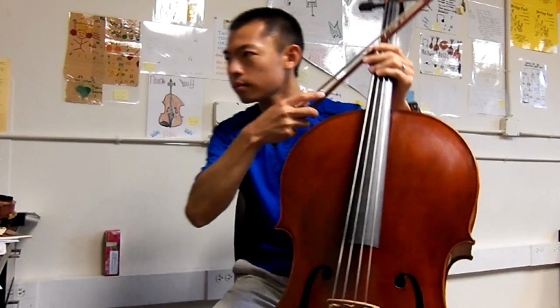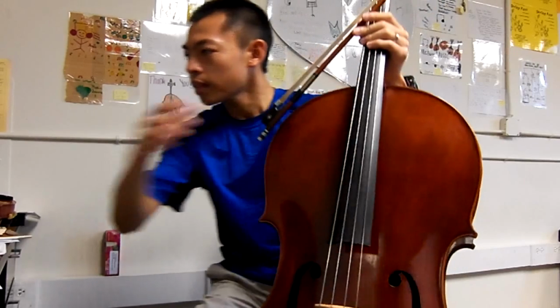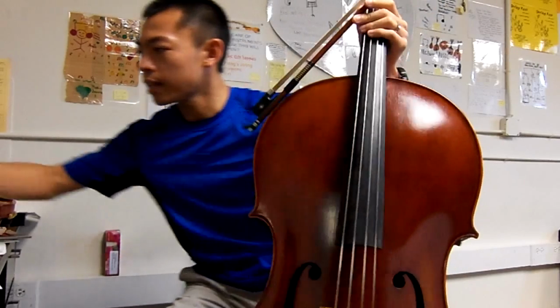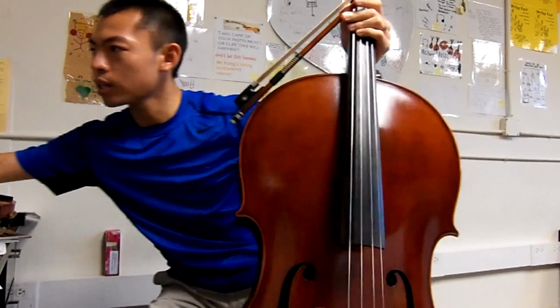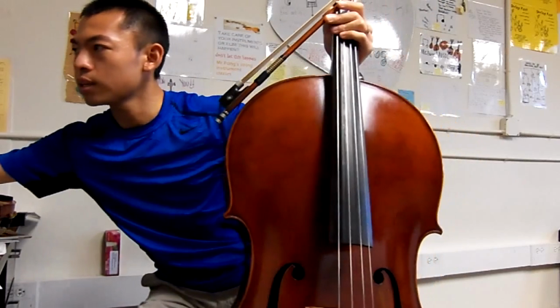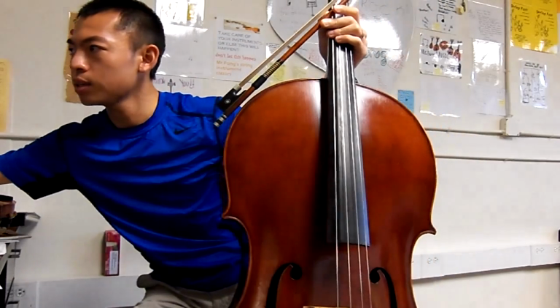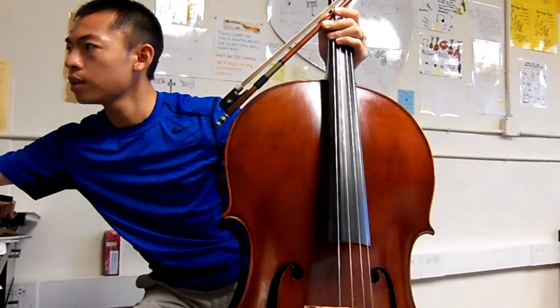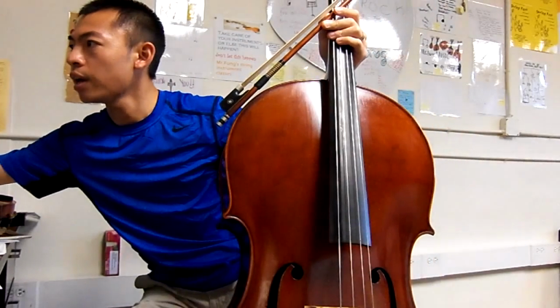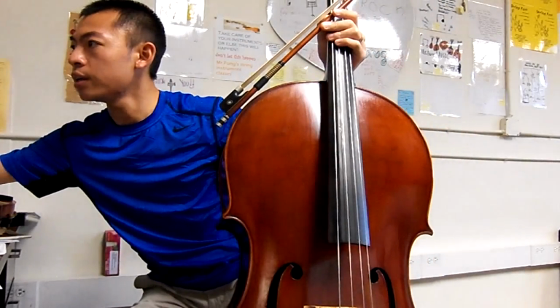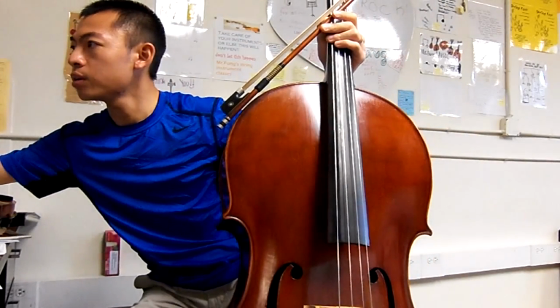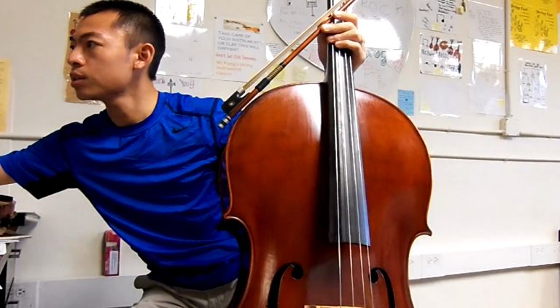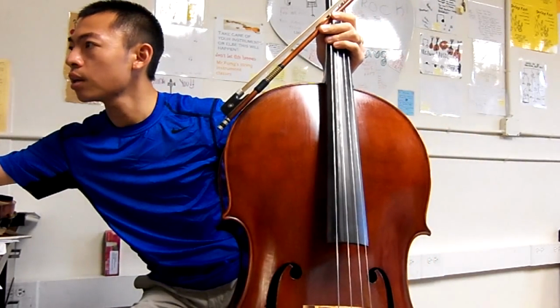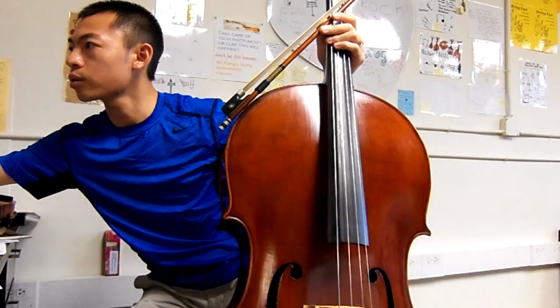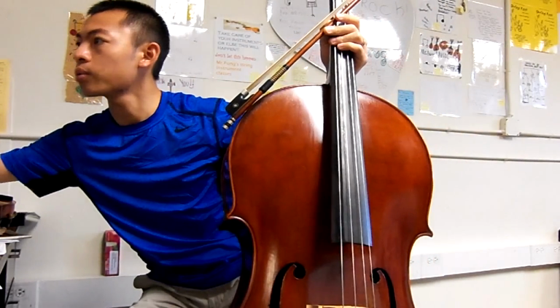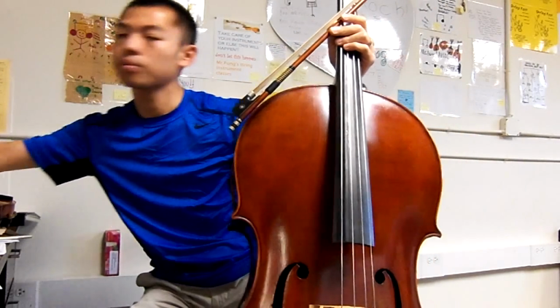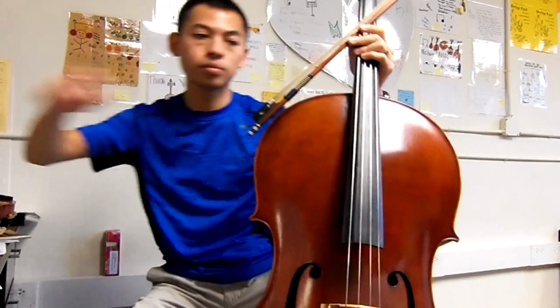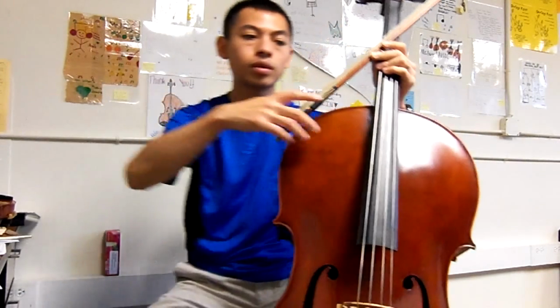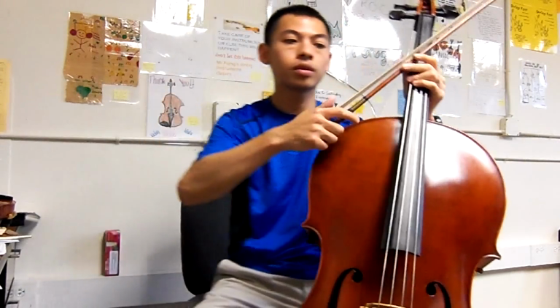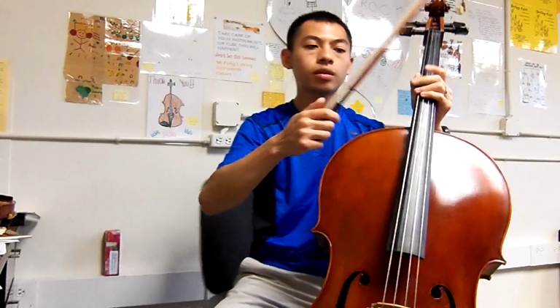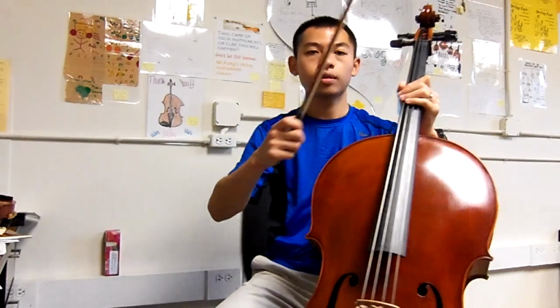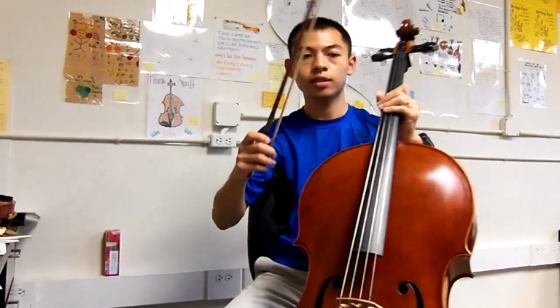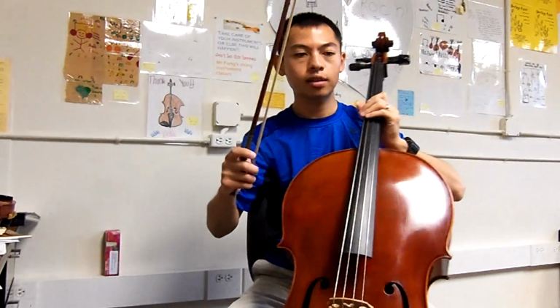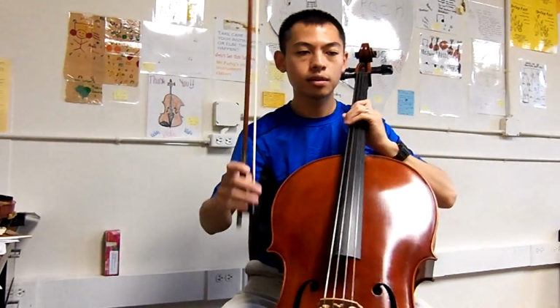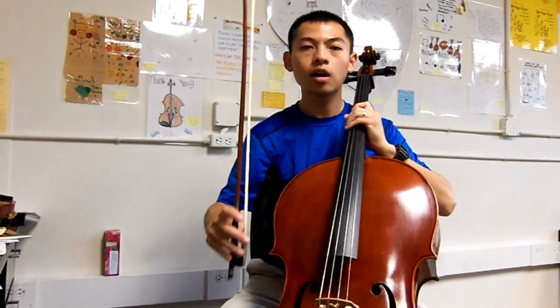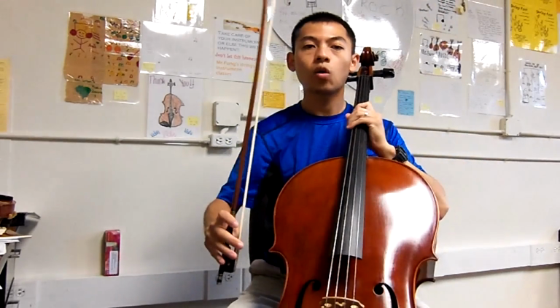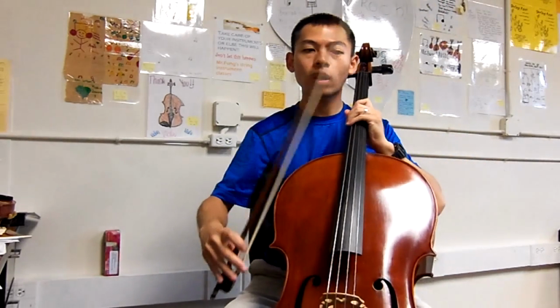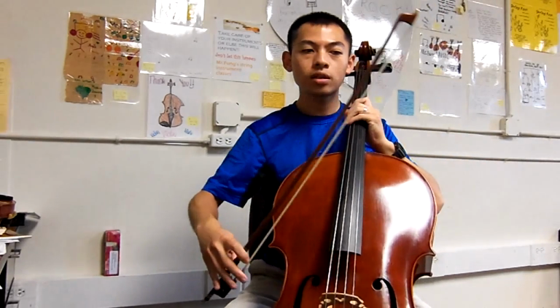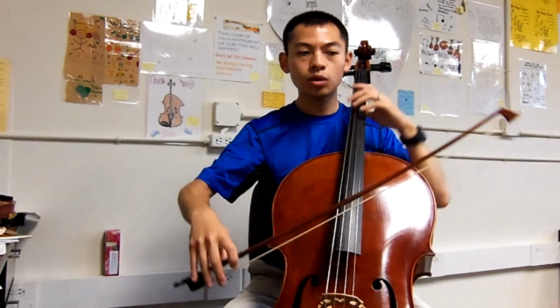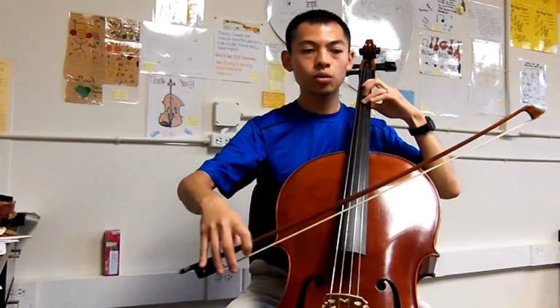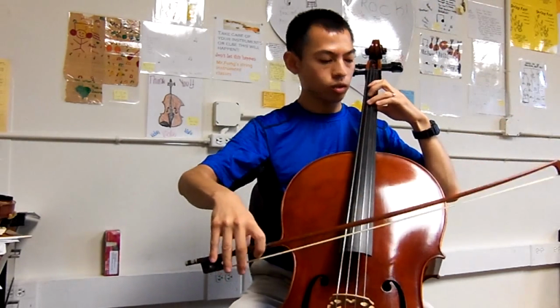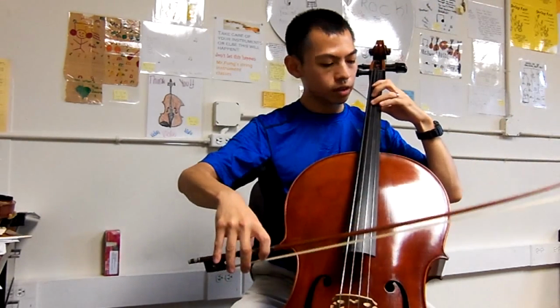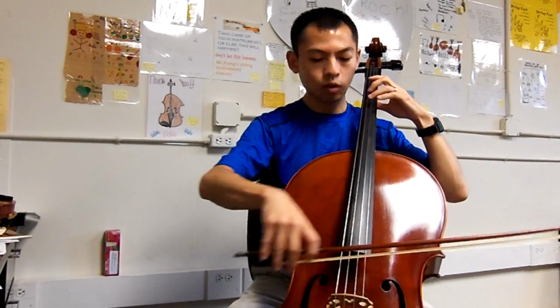That was Andante, and here is Allegro. Set. 1, 2, 3, 4.